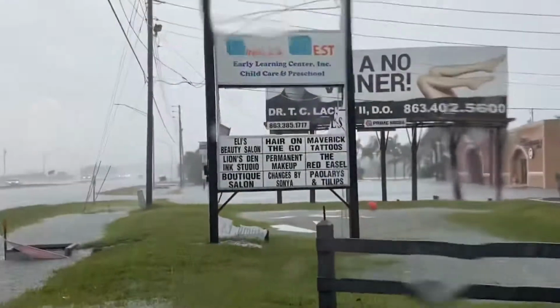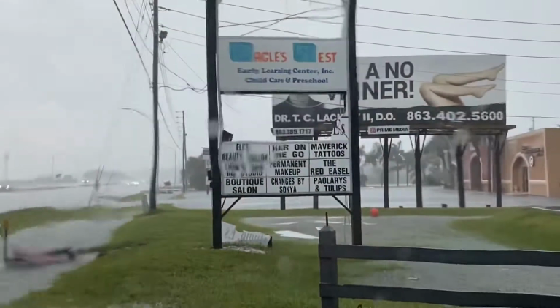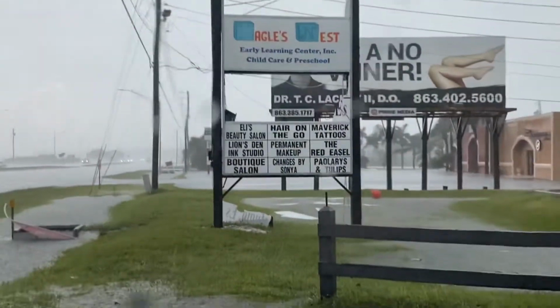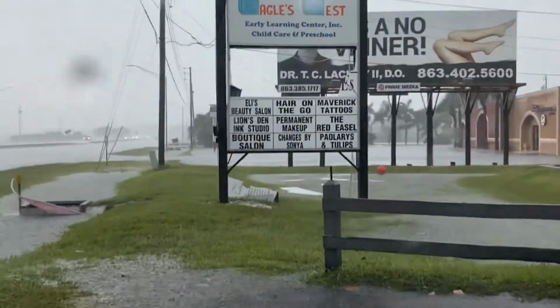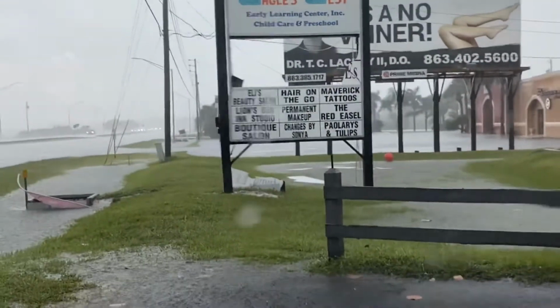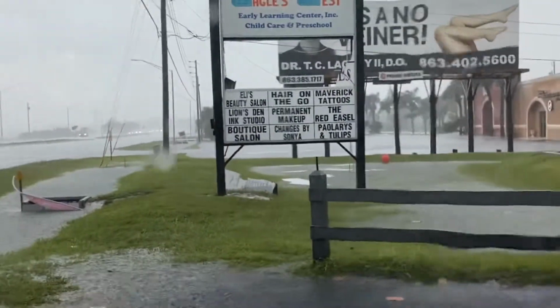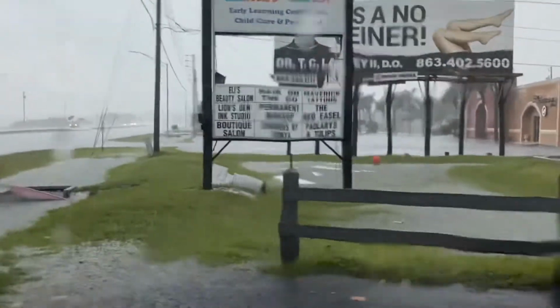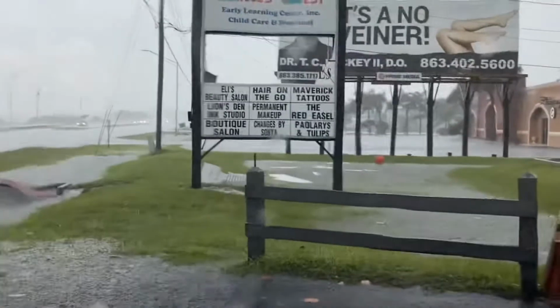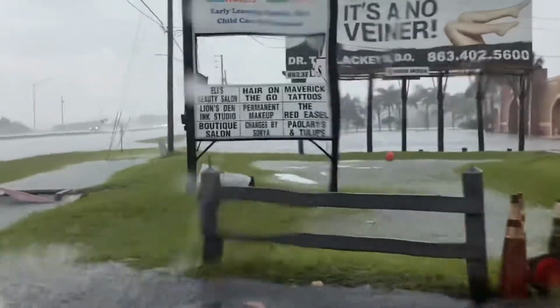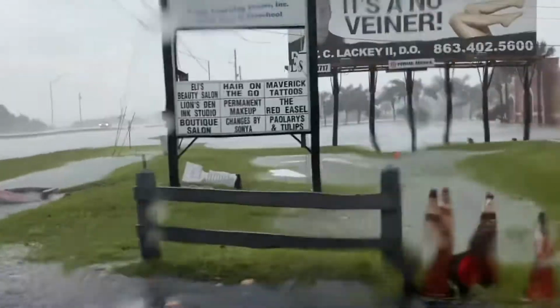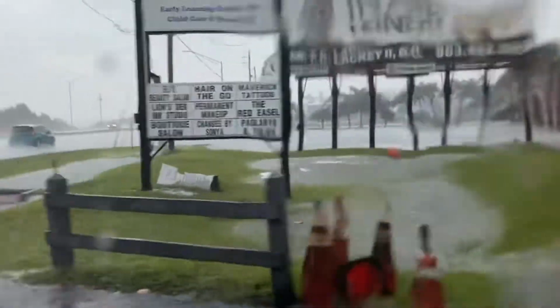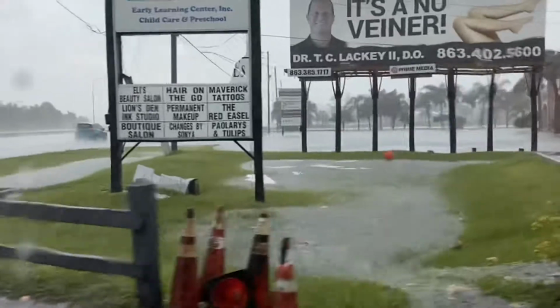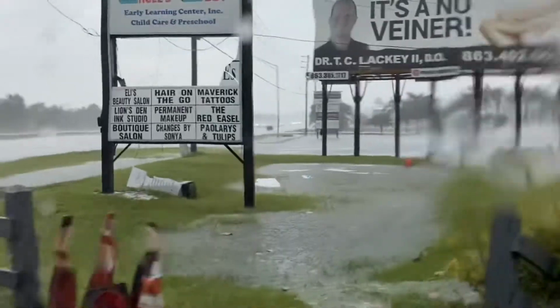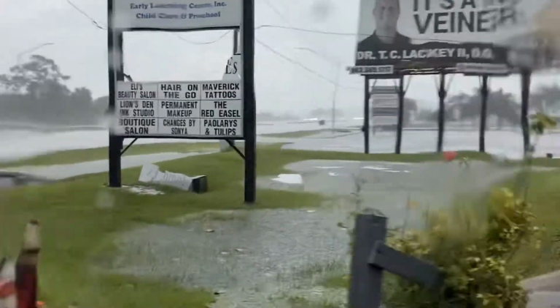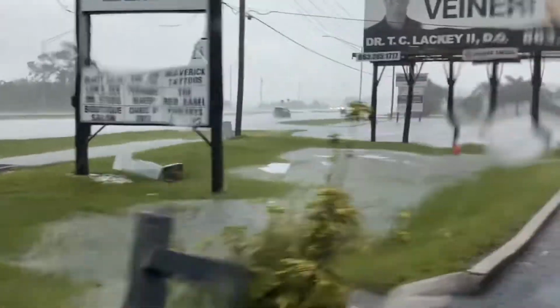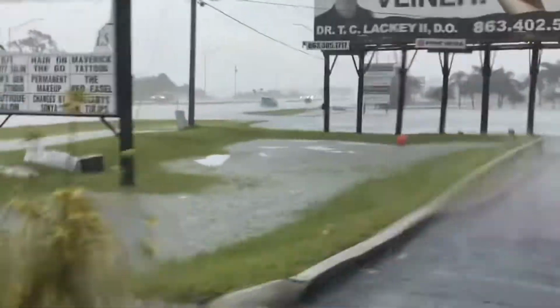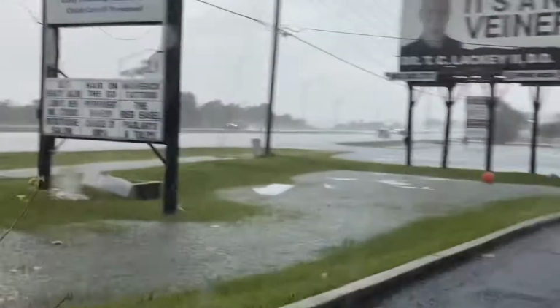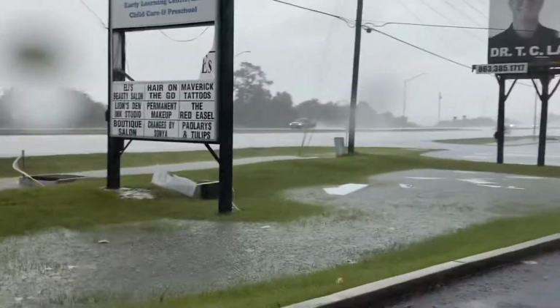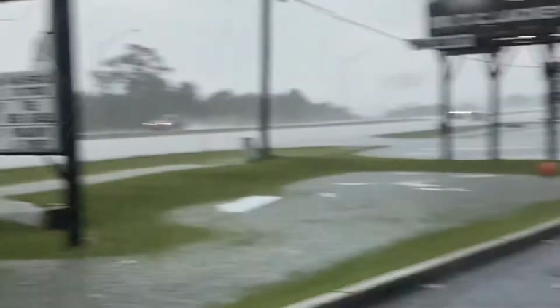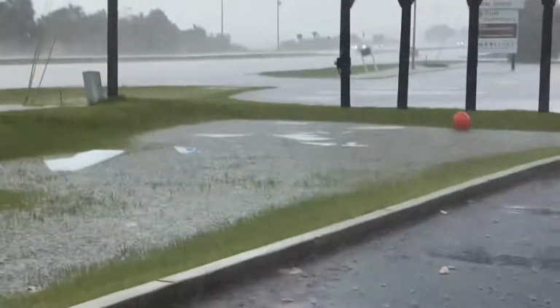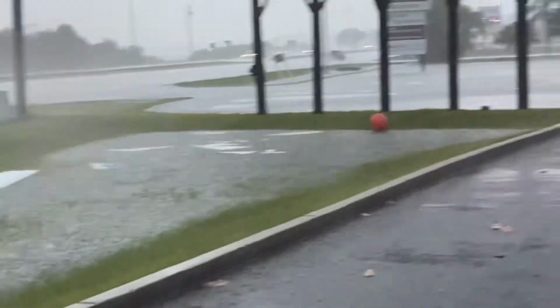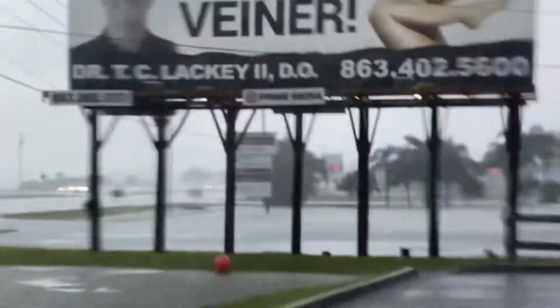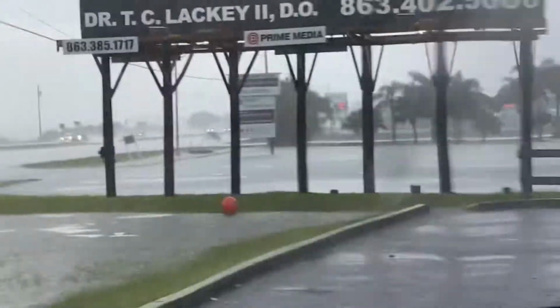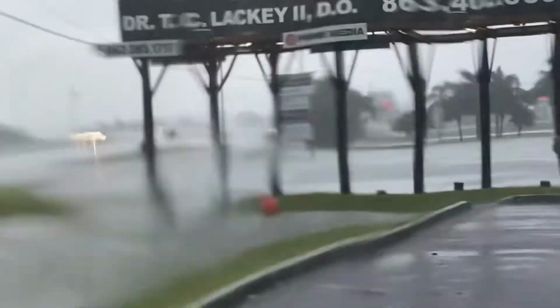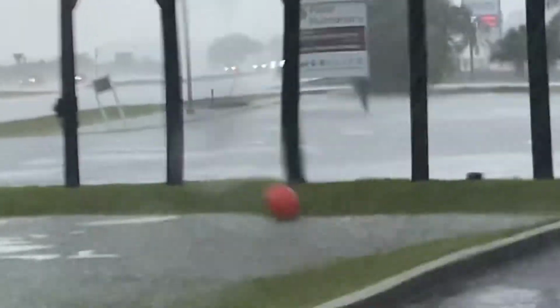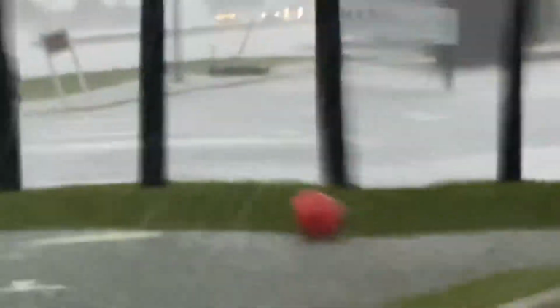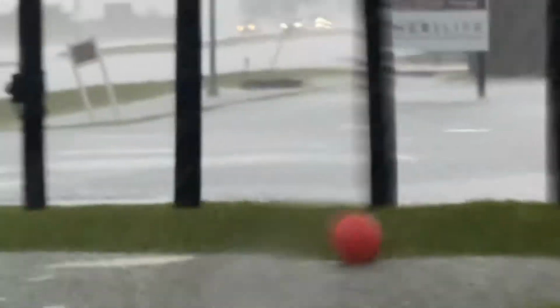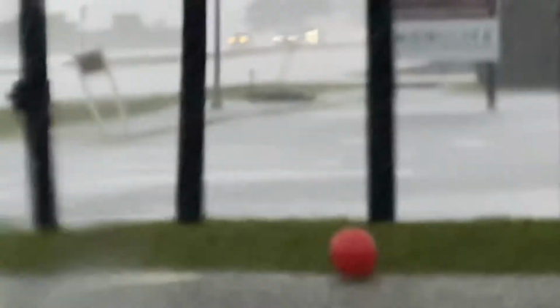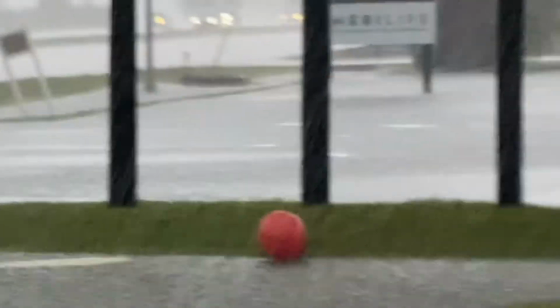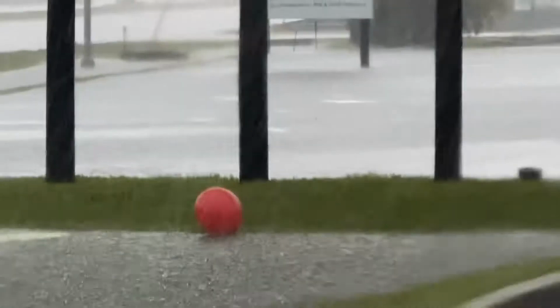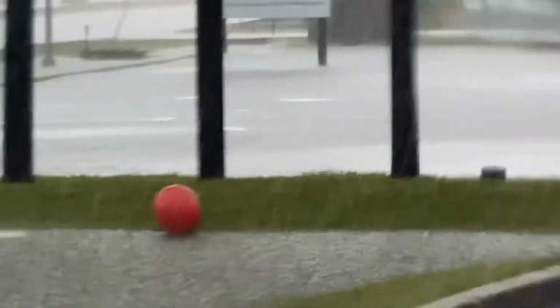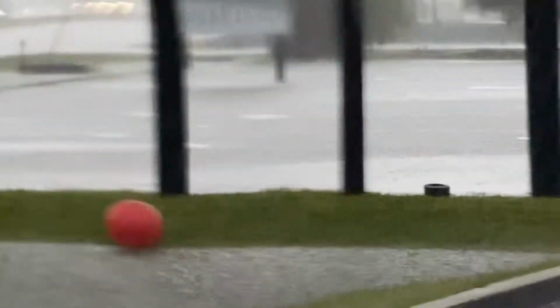That just happened as we were driving down the road. Oh my god — you can see it. There's pieces there, and there's pieces over in that parking lot there.